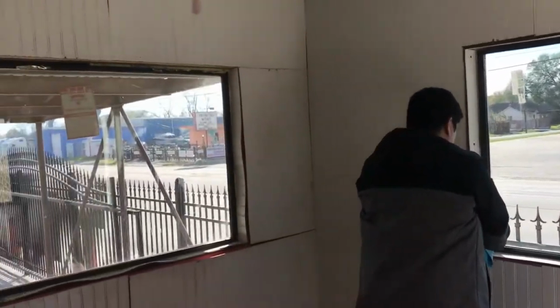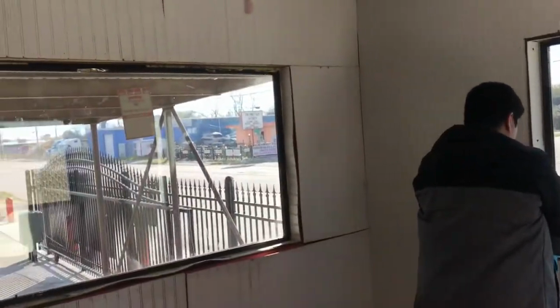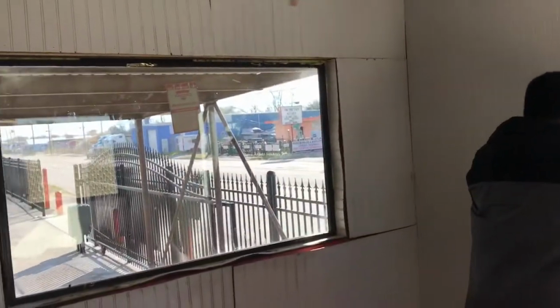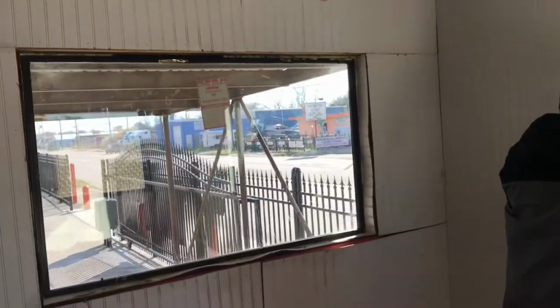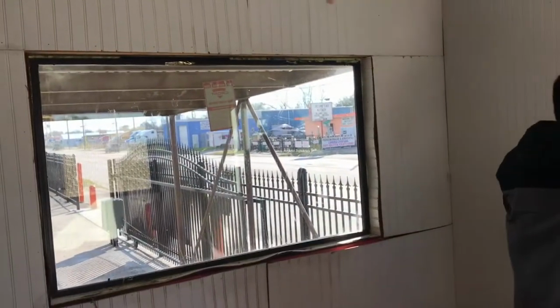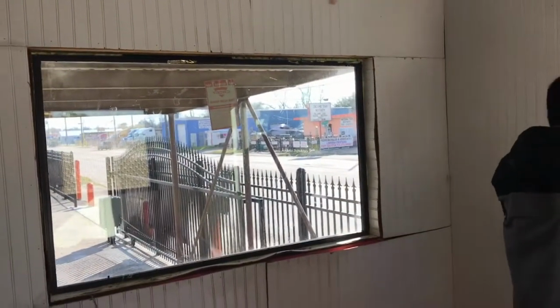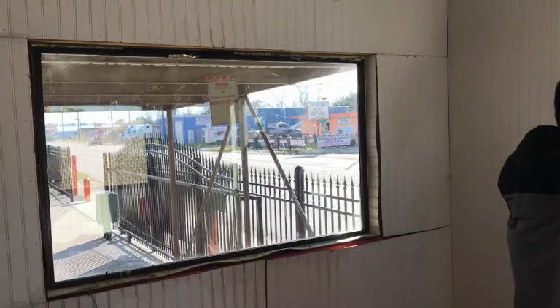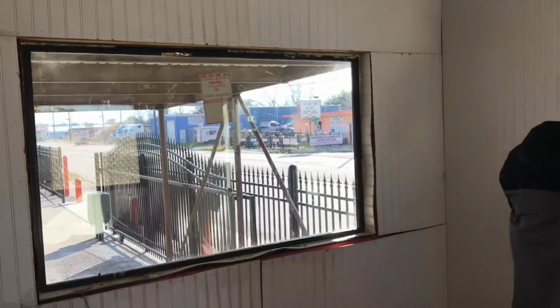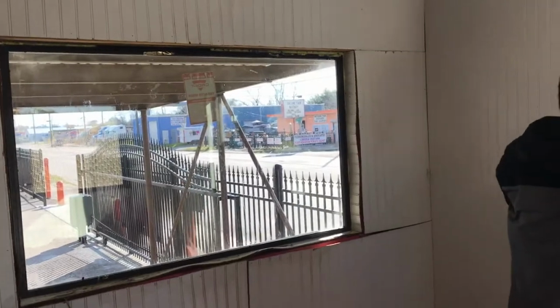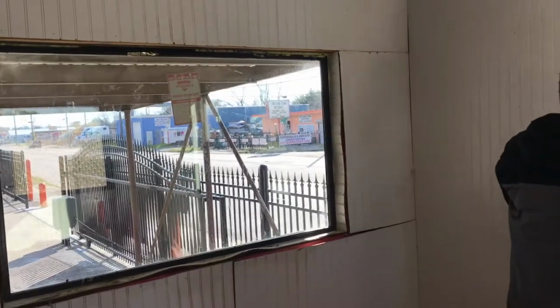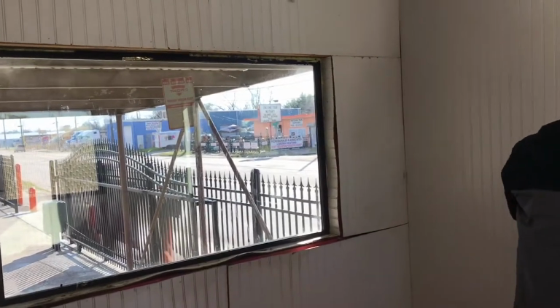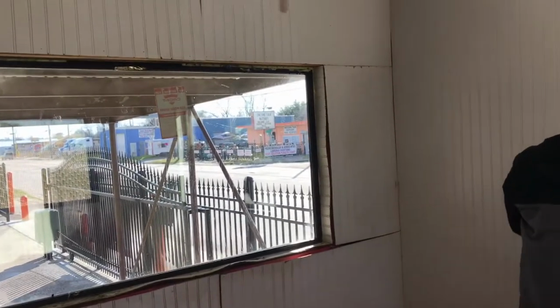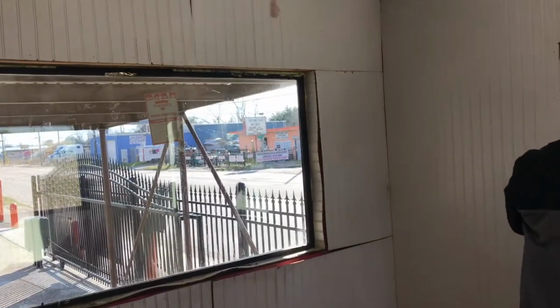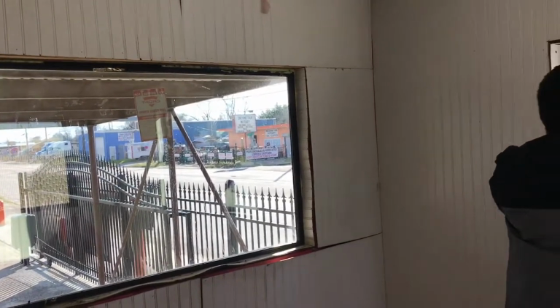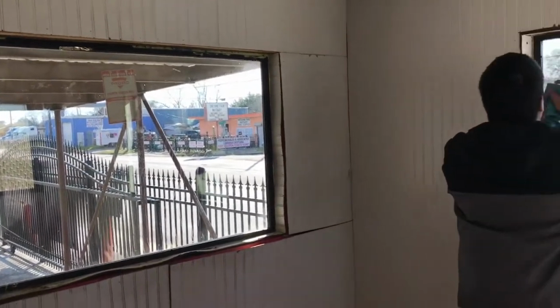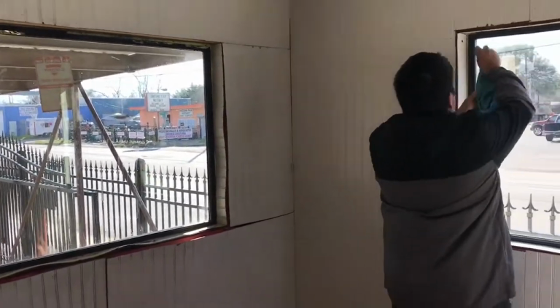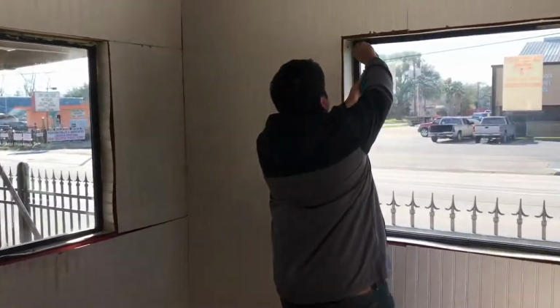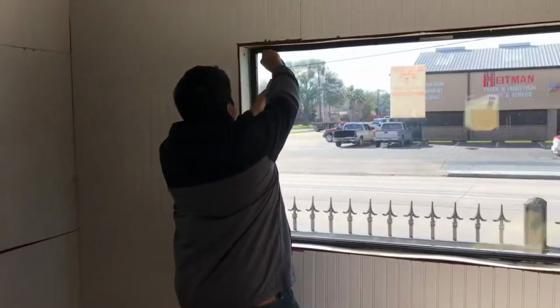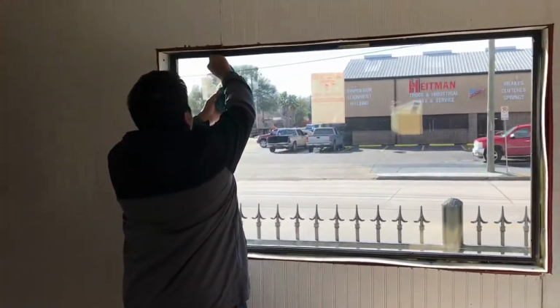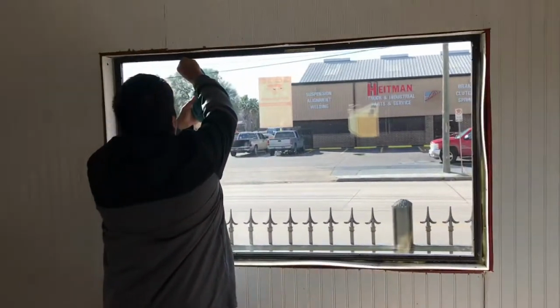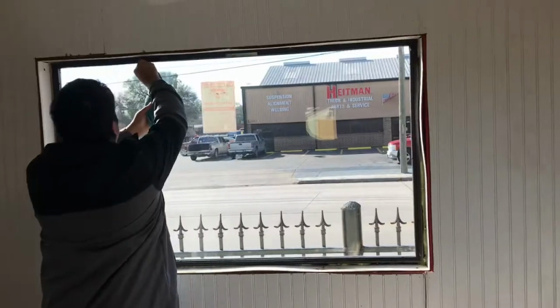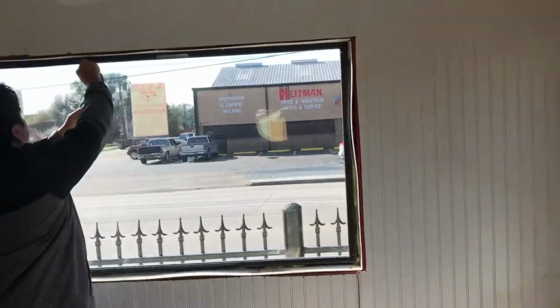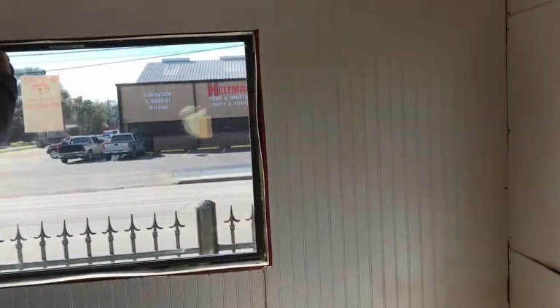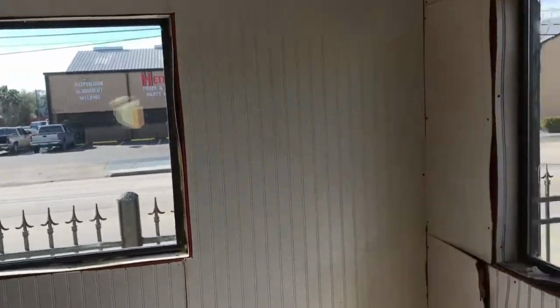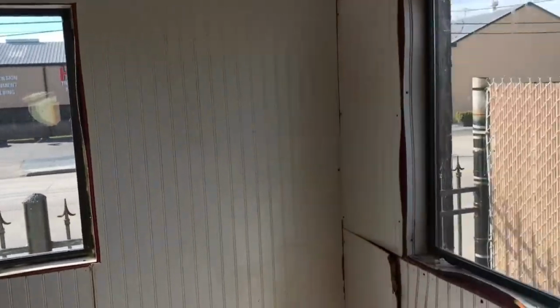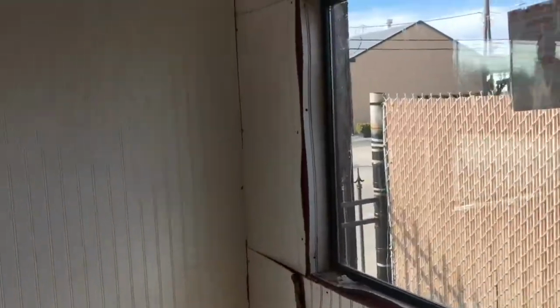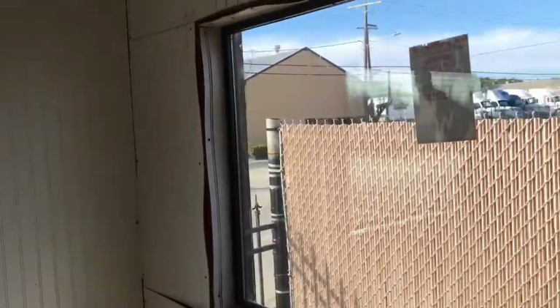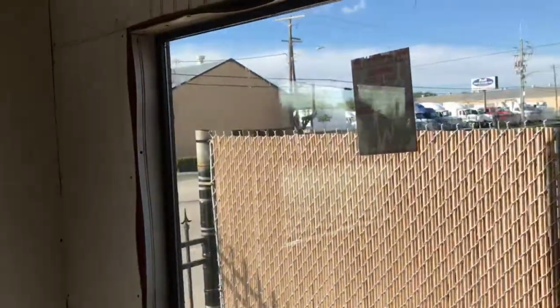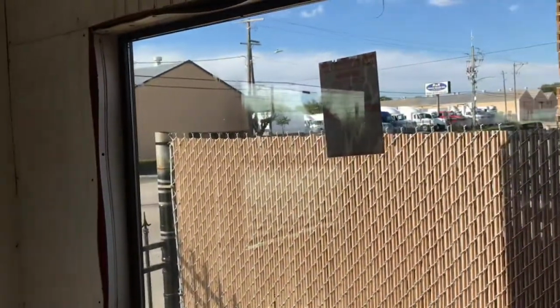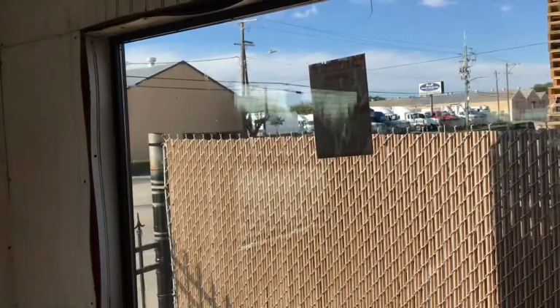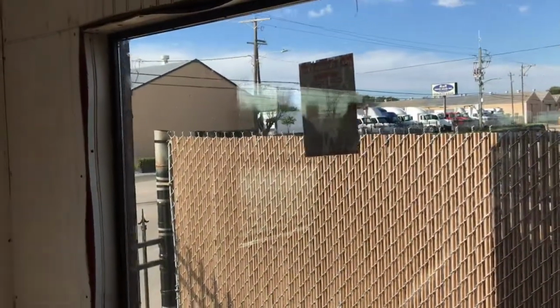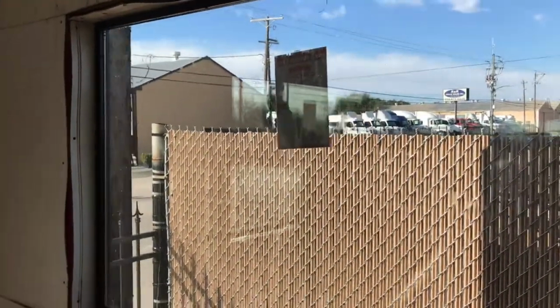Very small project. I'm going to show the end result so you can see how it looks on the outside, and then I'll show you one more time on the inside. We're going to get started installing the film right now and I'll show you the end result.